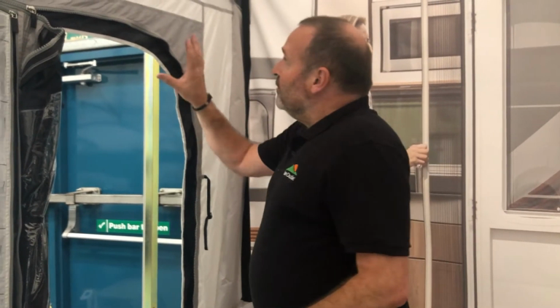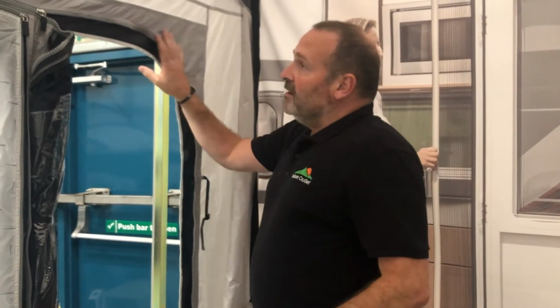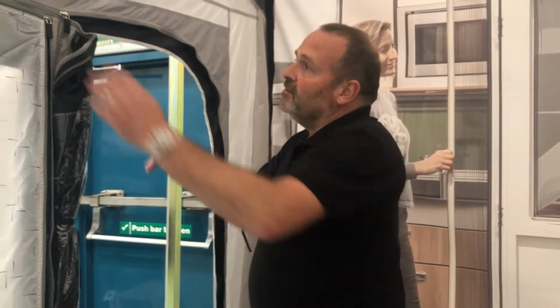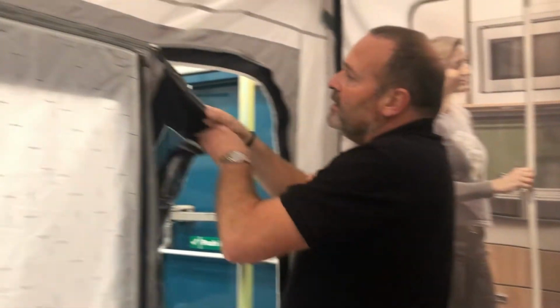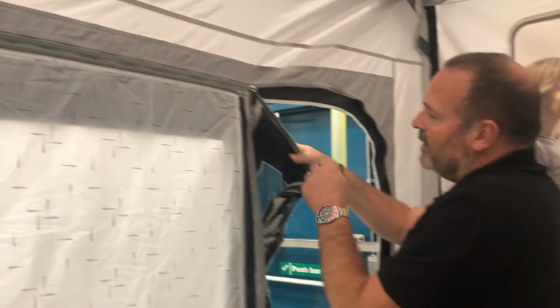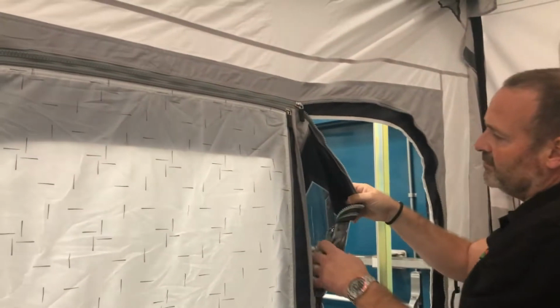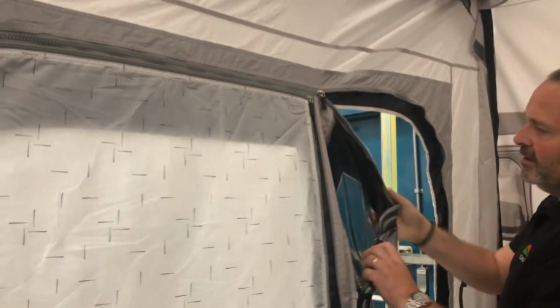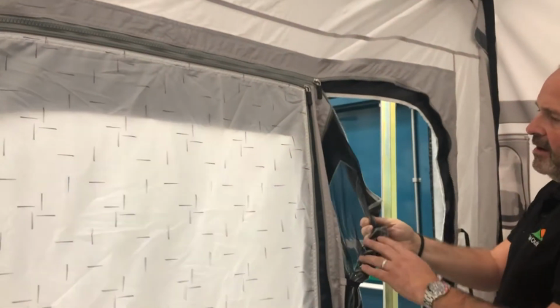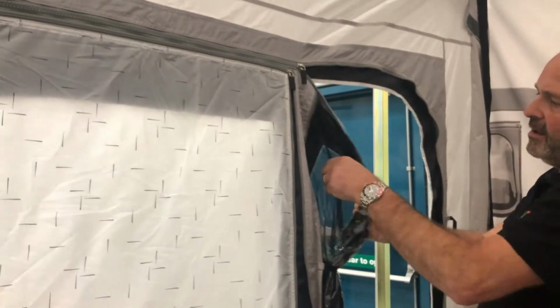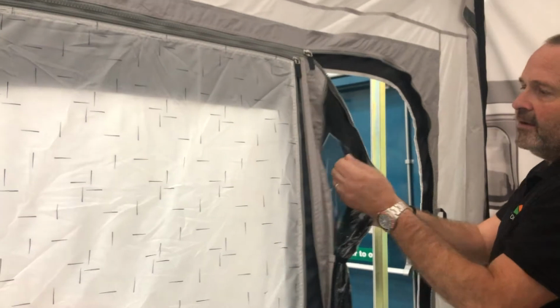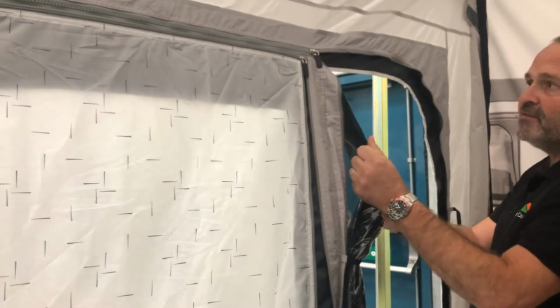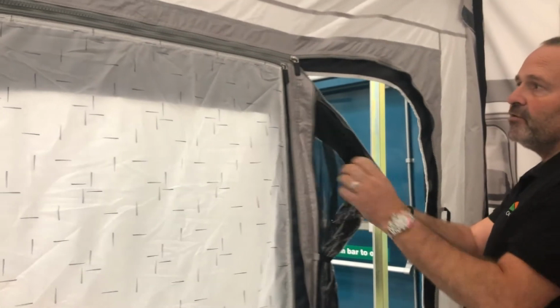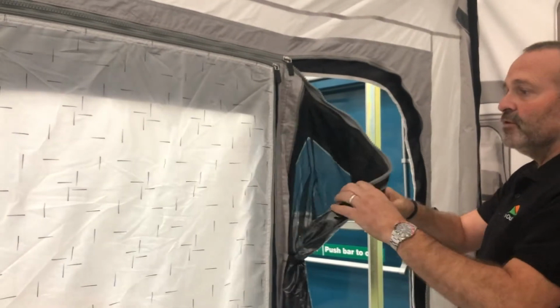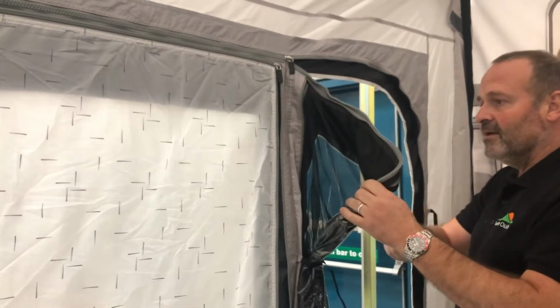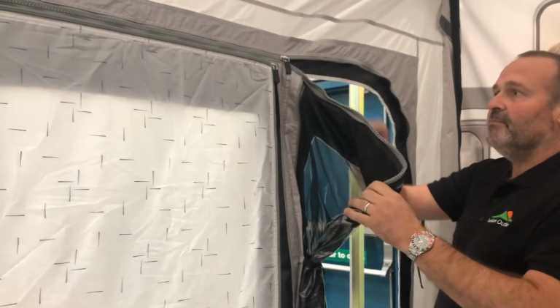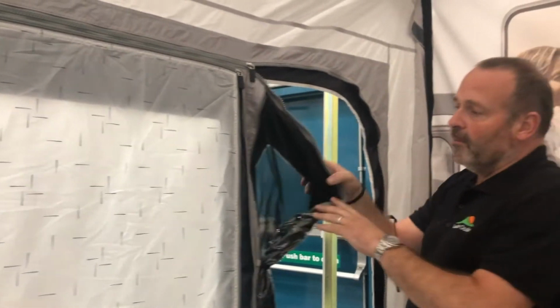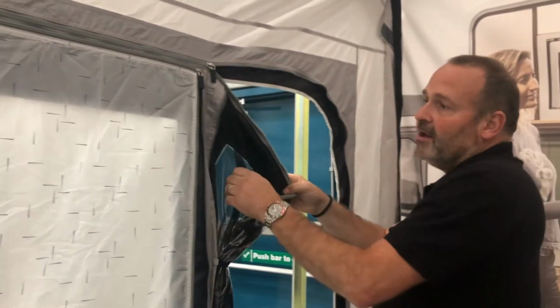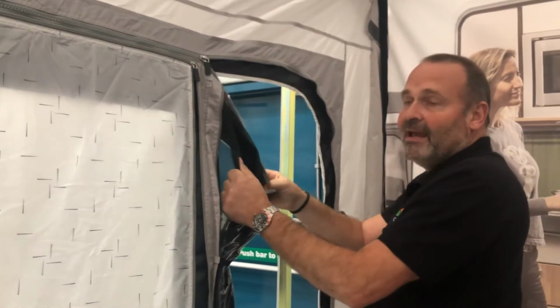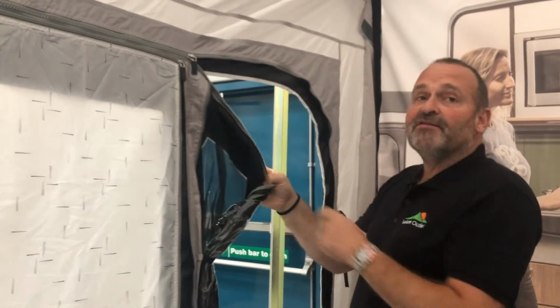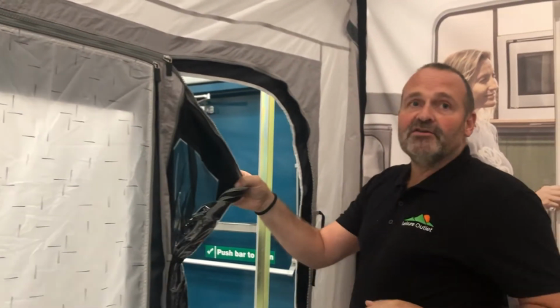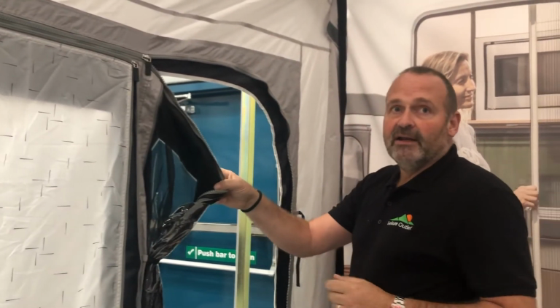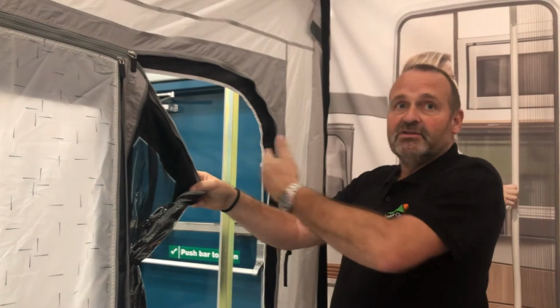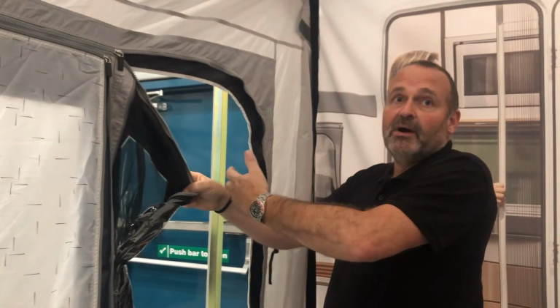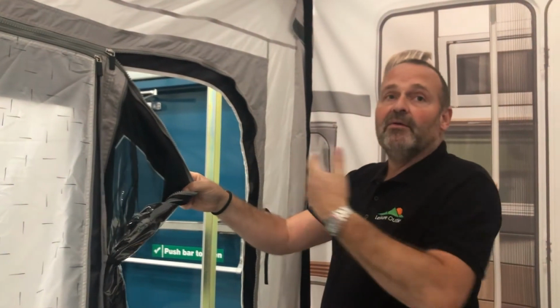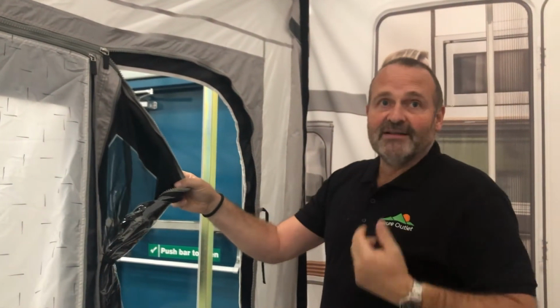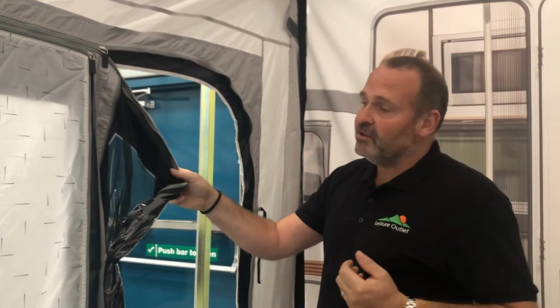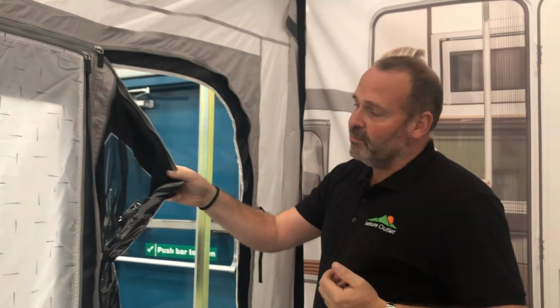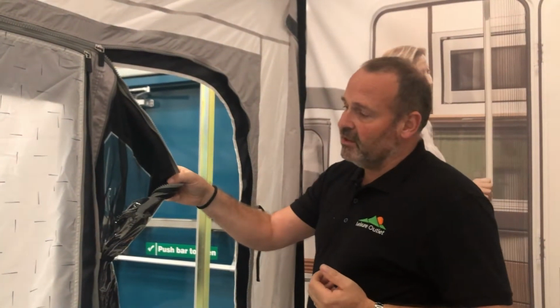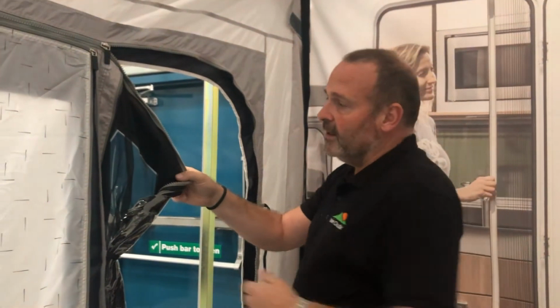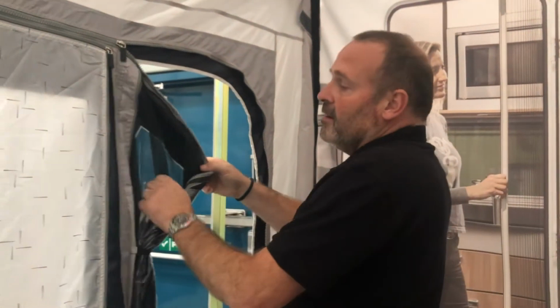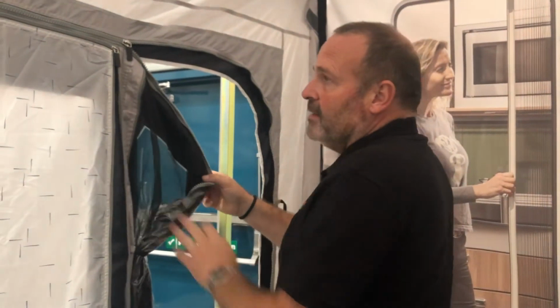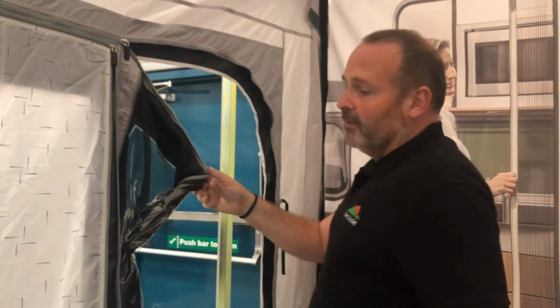The side door here has a mesh fly screen, so you can zip the door back but keep the mesh fly screen to allow ventilation to come into the awning but keep out the bugs.